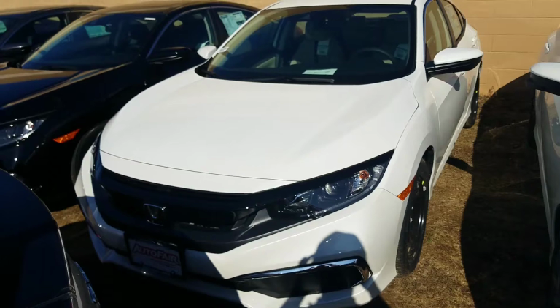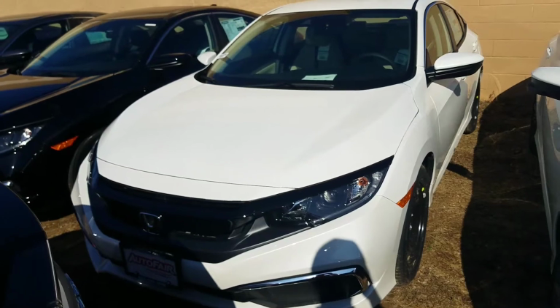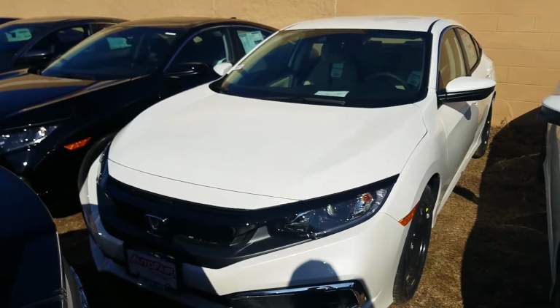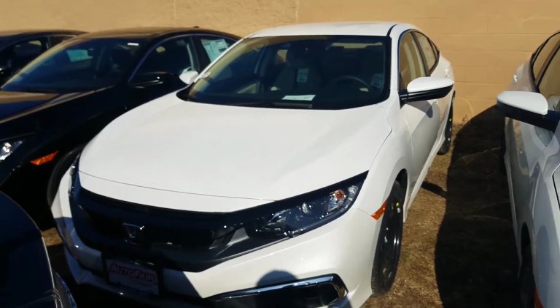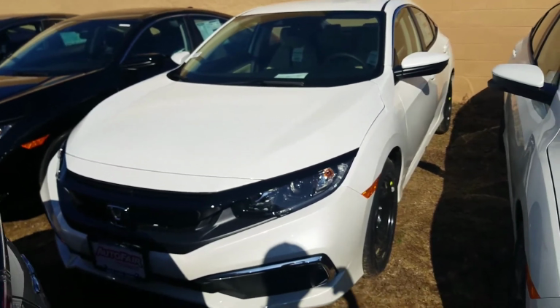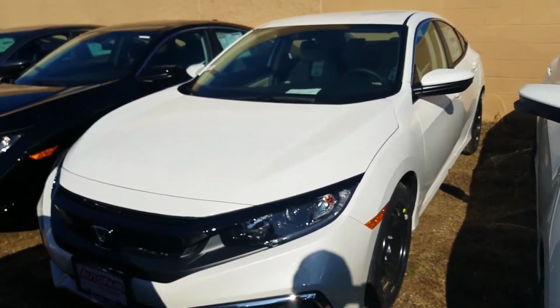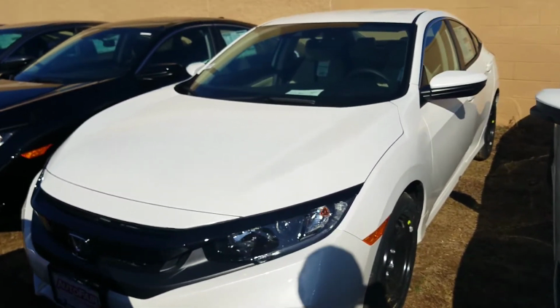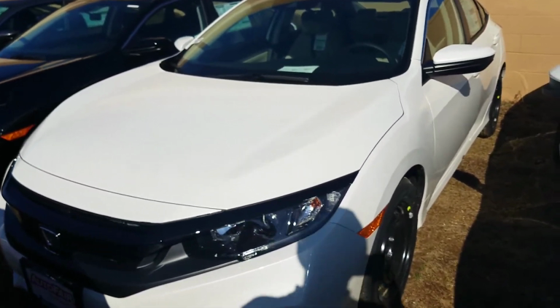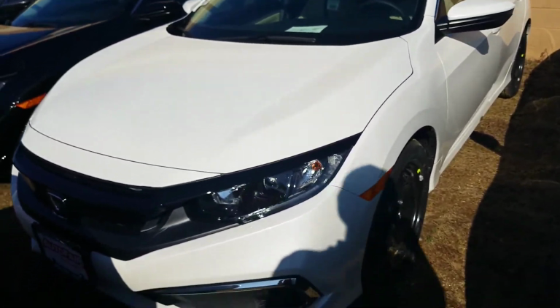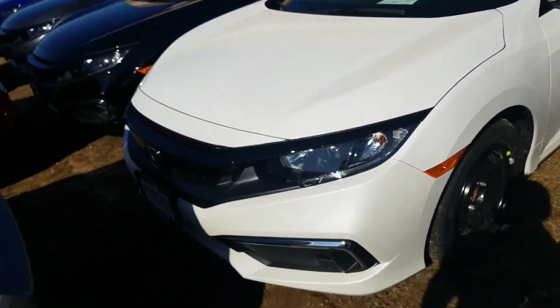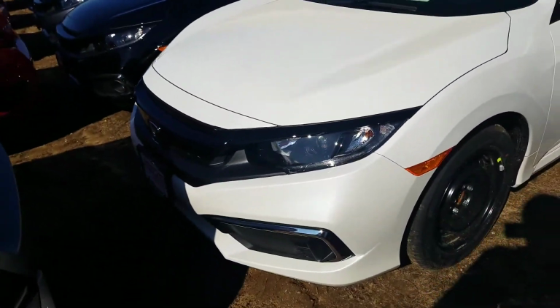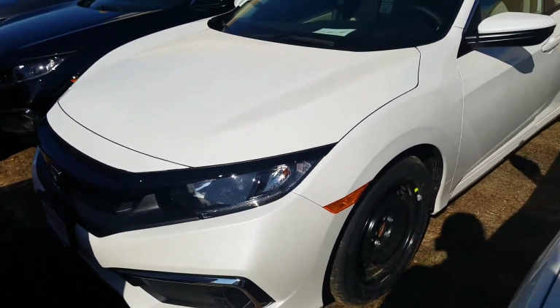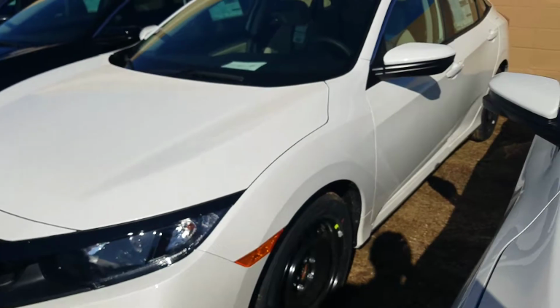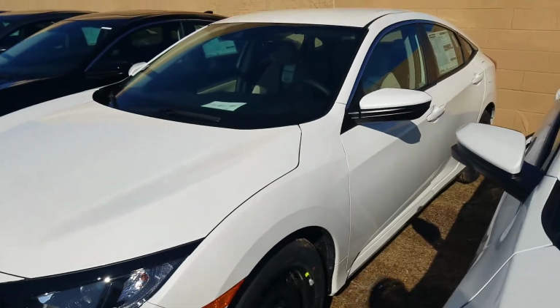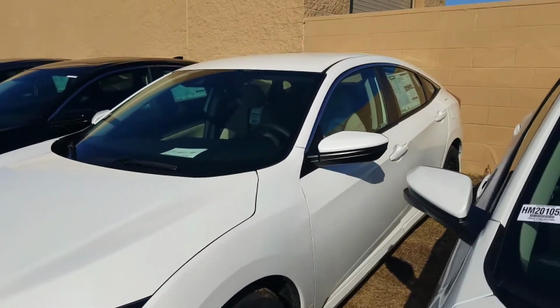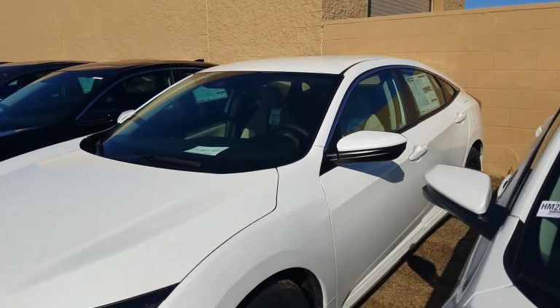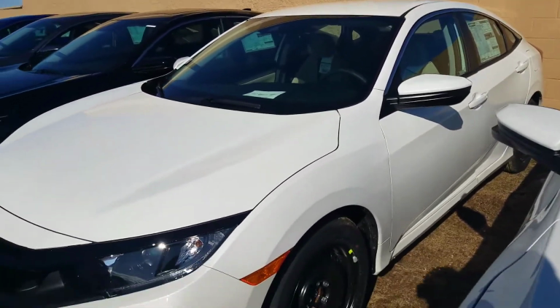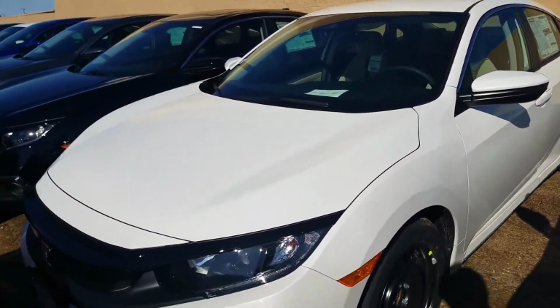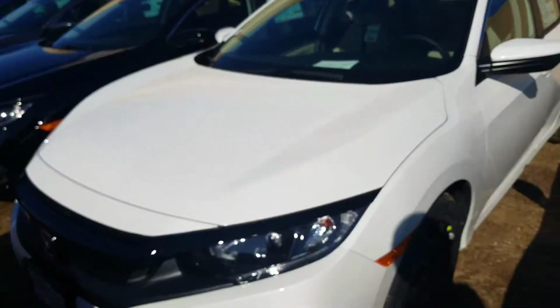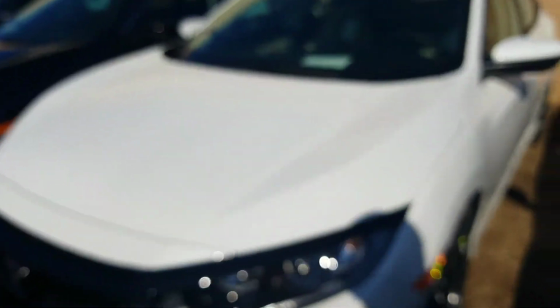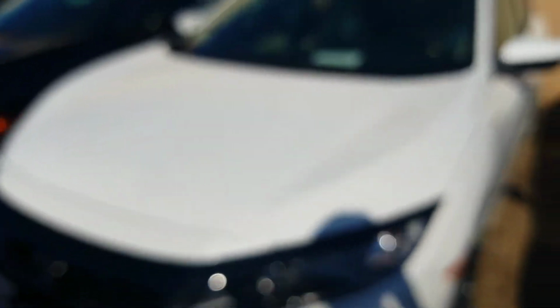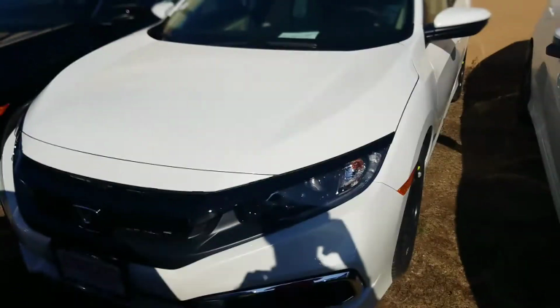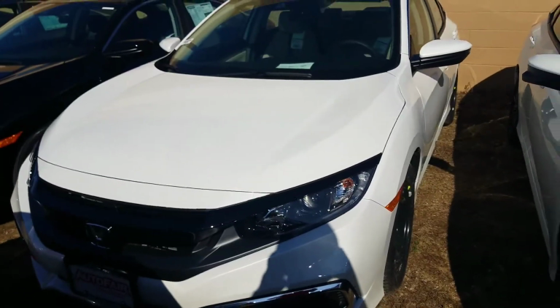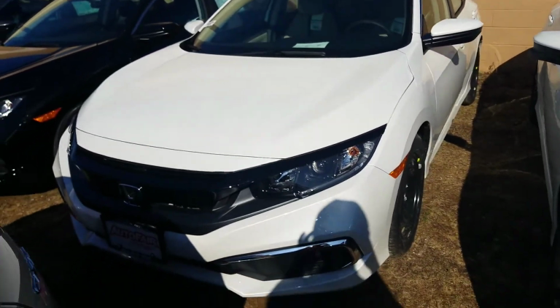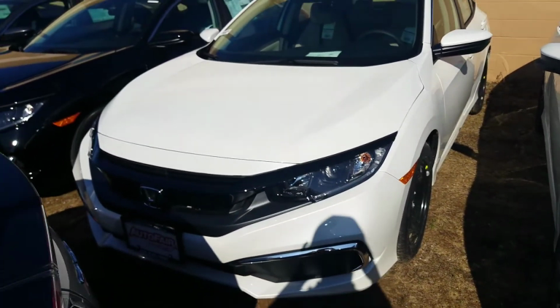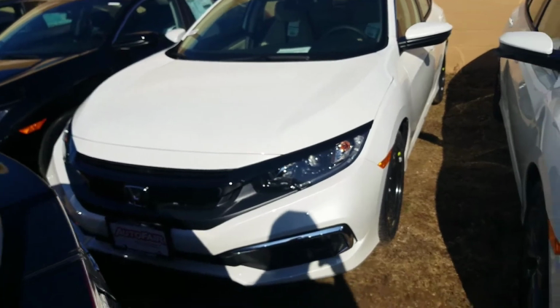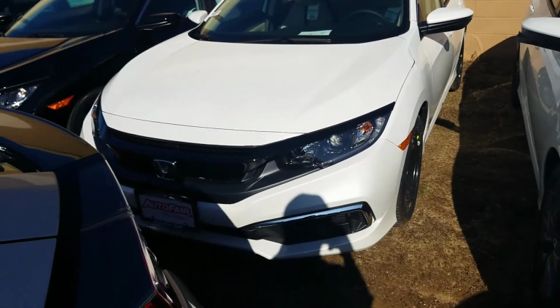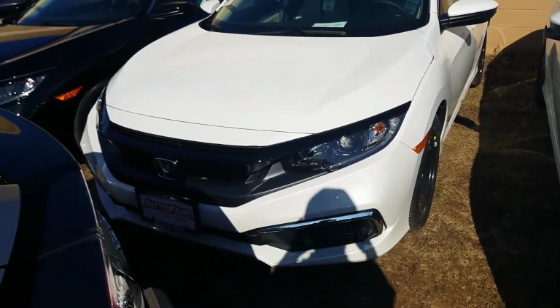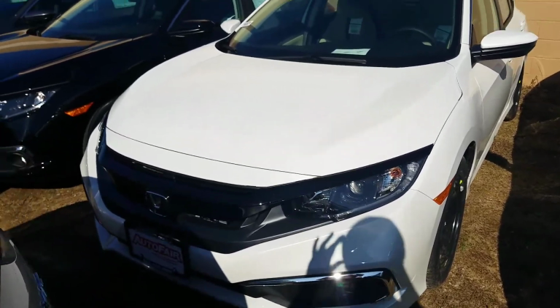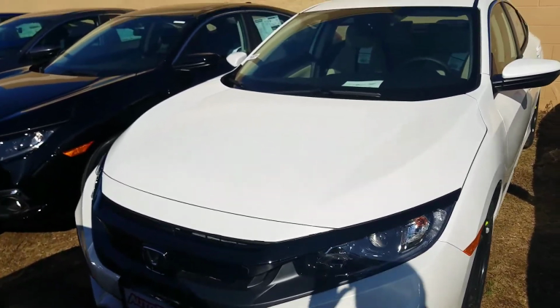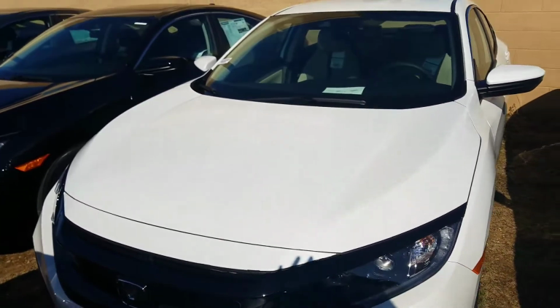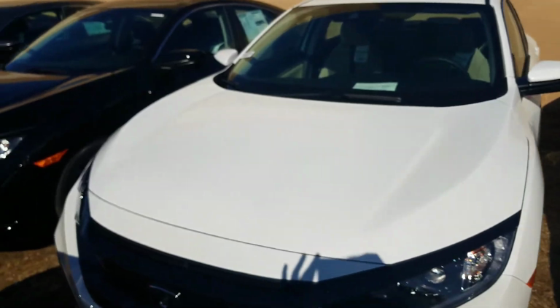Hey, this is JD from AutoFair Honda in Manchester, New Hampshire. Thank you so much for reaching out to get some information on this incredible vehicle we're looking at right here. This is the 2020 Honda Civic LX model with that incredible platinum white pearl exterior color.